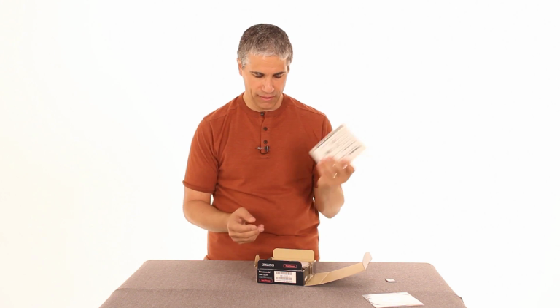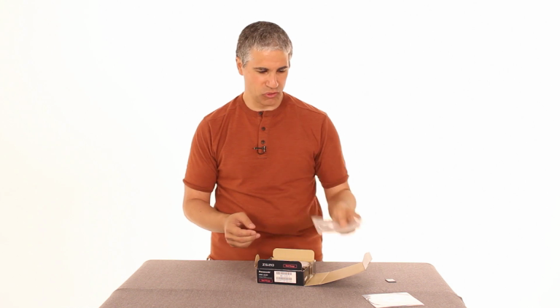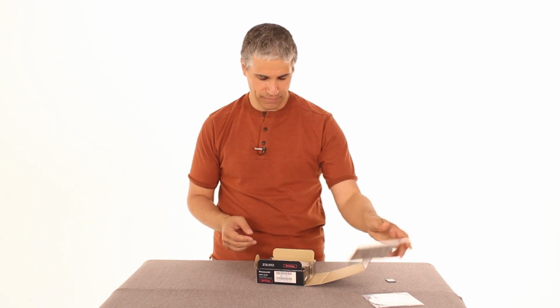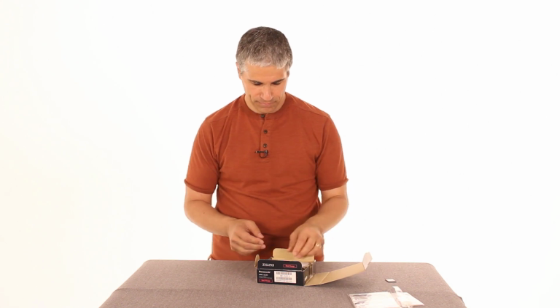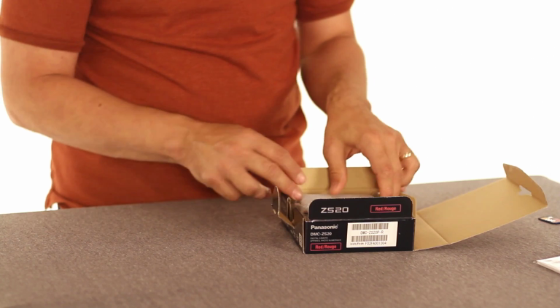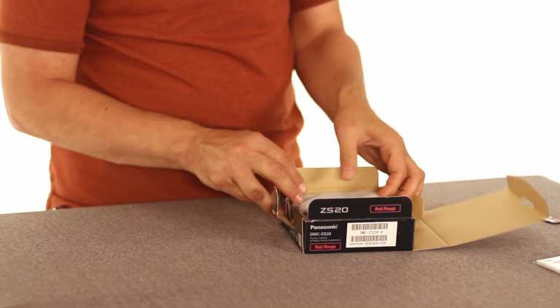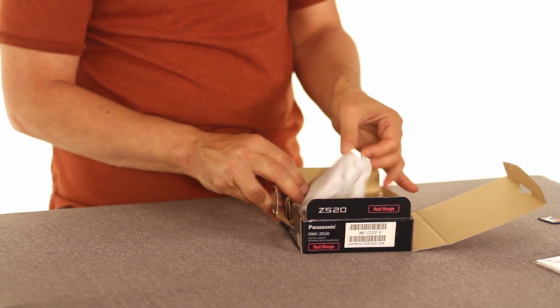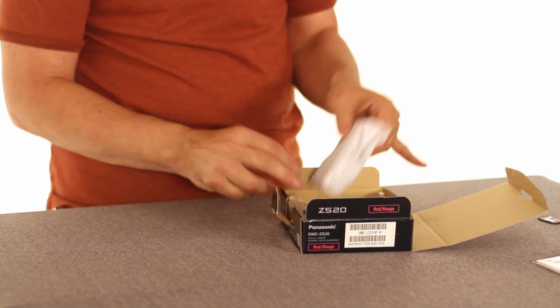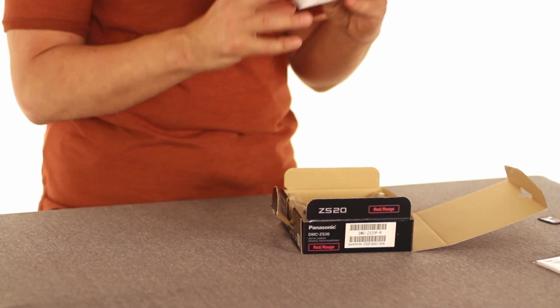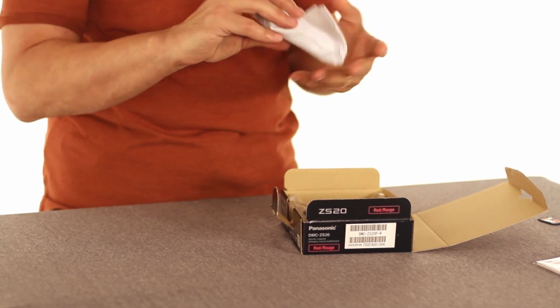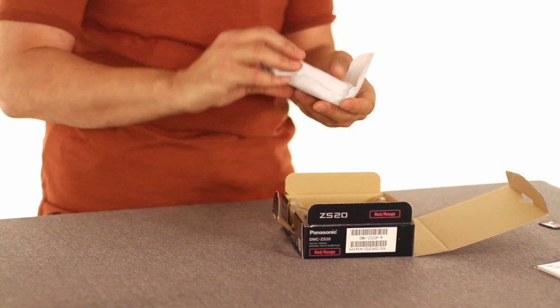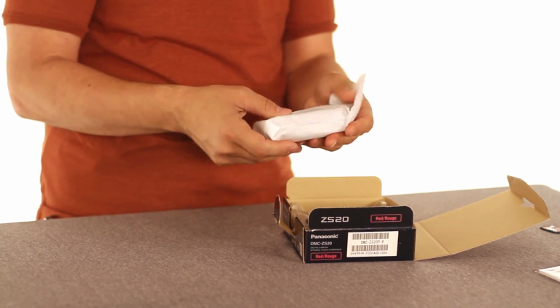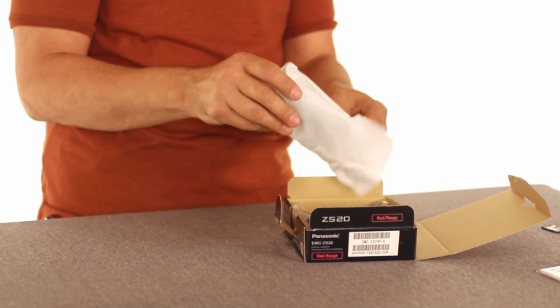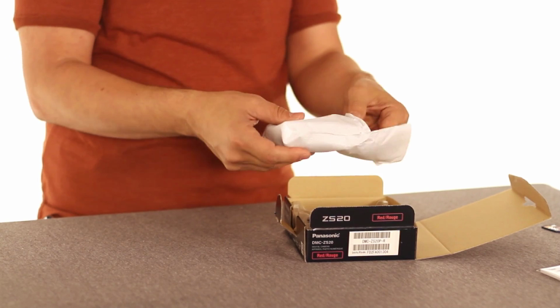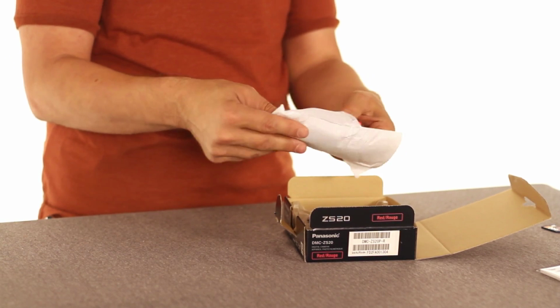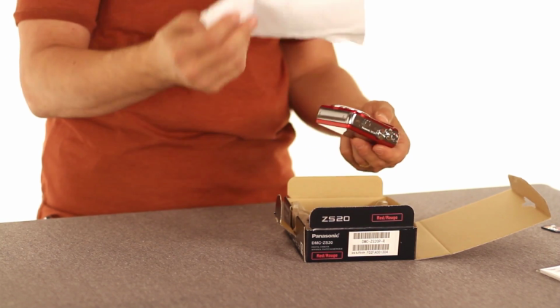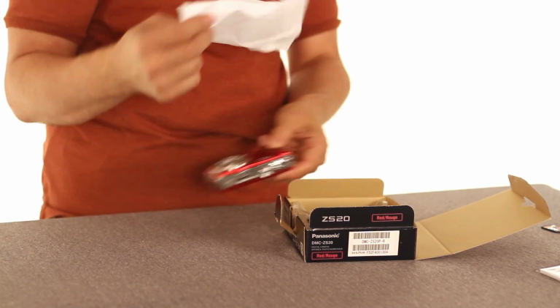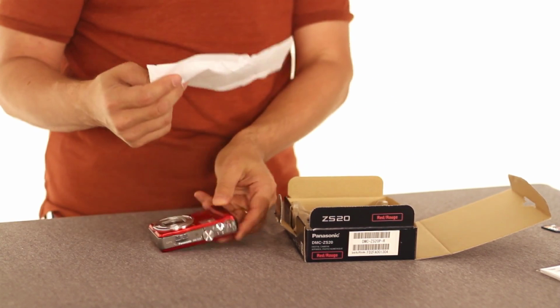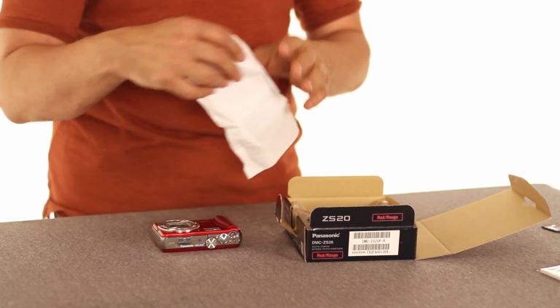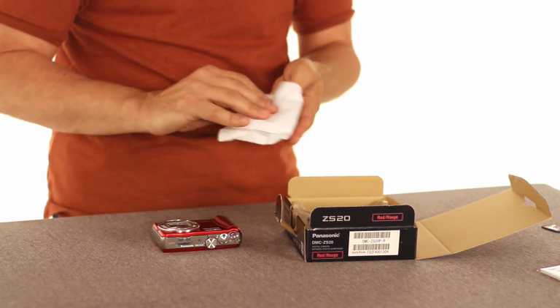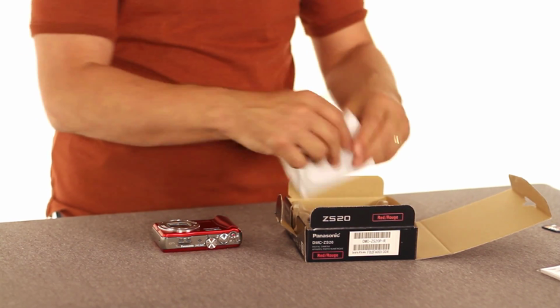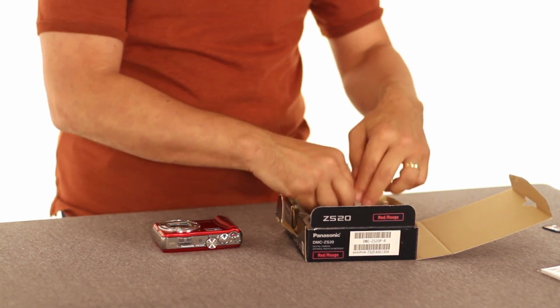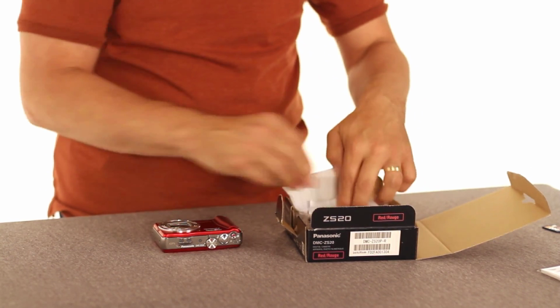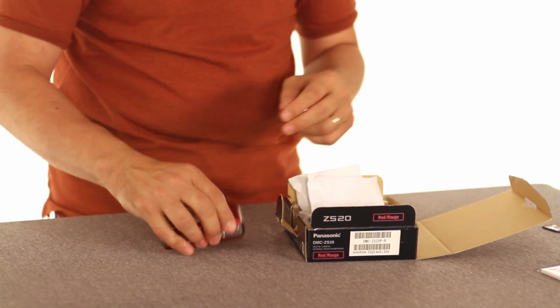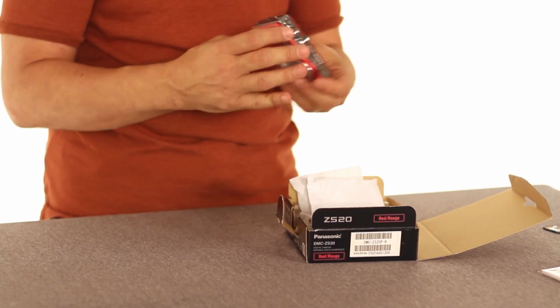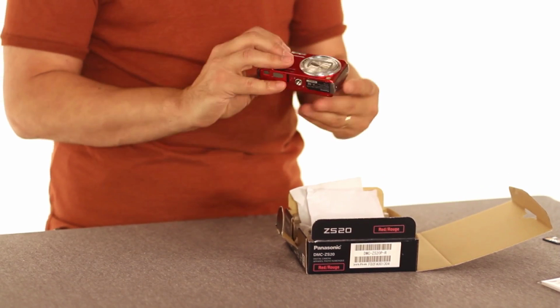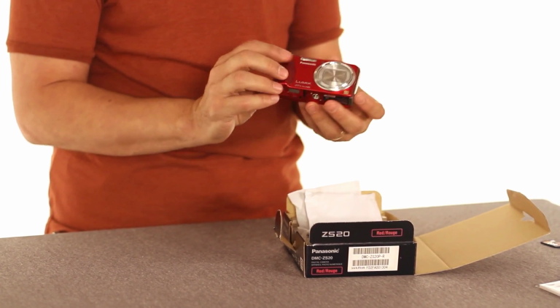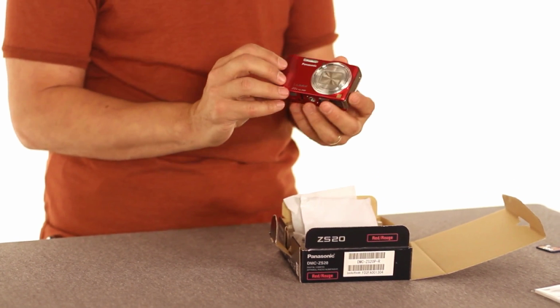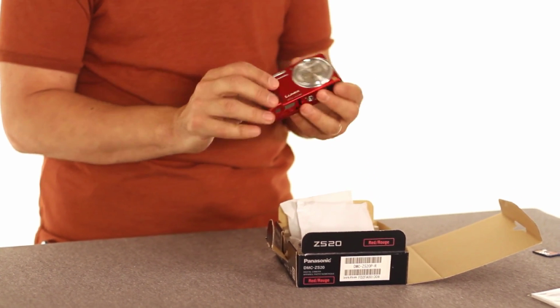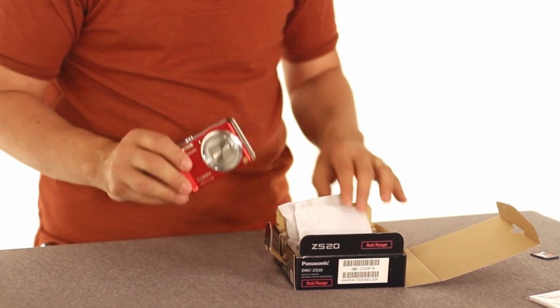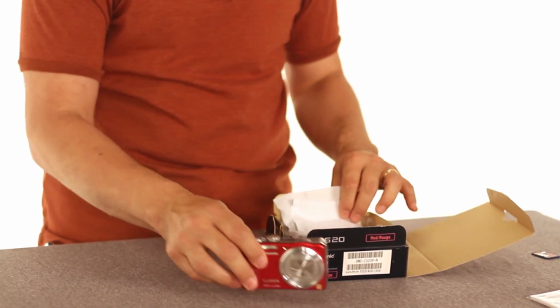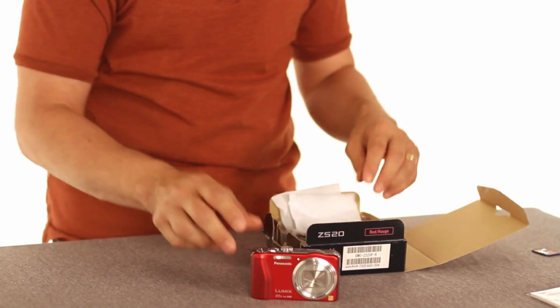There's a user guide. And then we get to the camera itself, which is sleeping in this little fabric container. And look at that — very pretty. Nice color red. I want to covet that color.